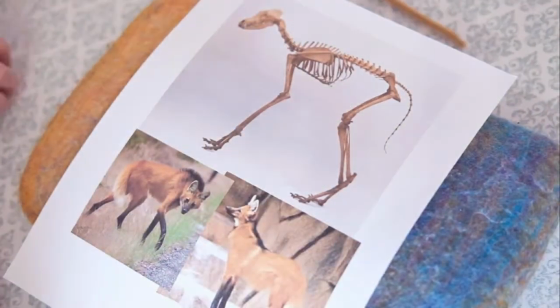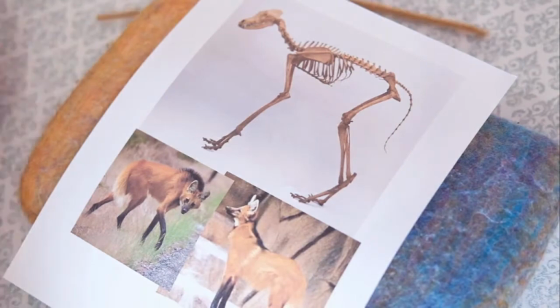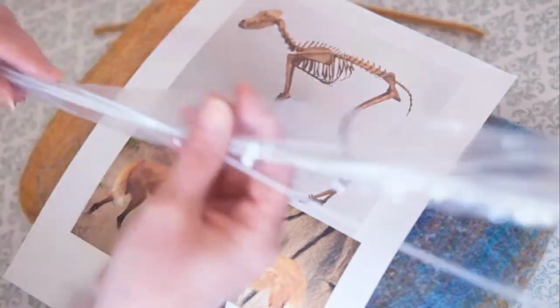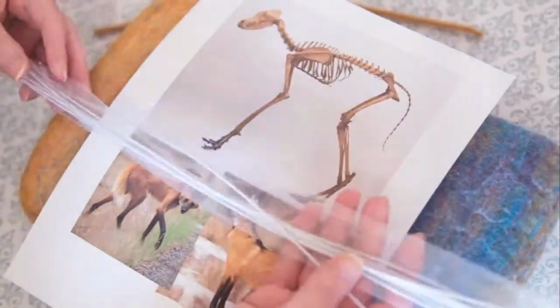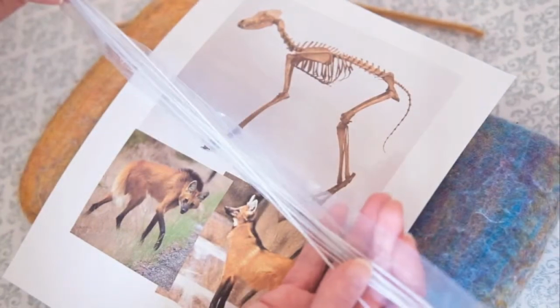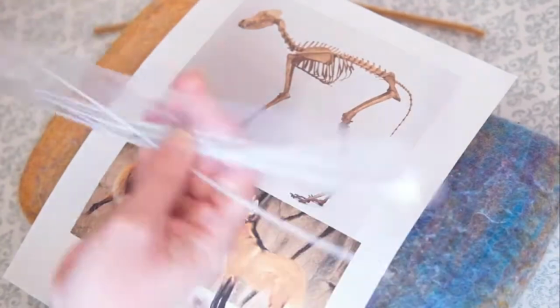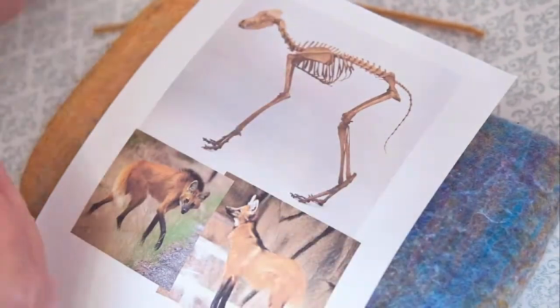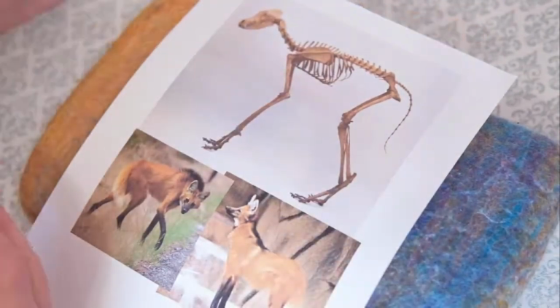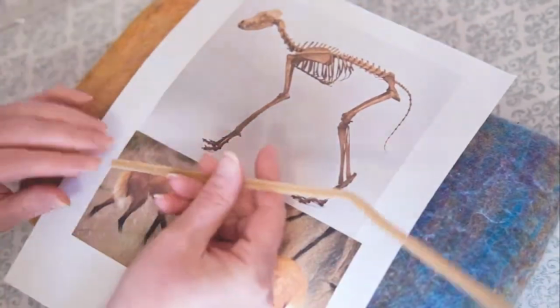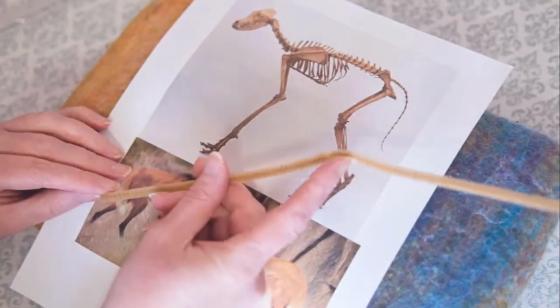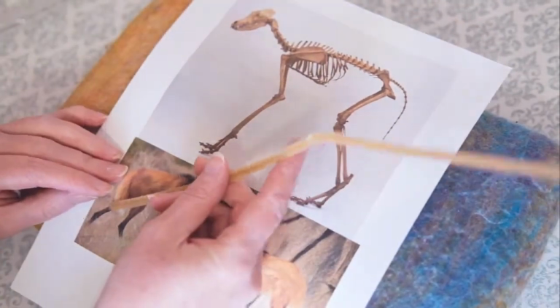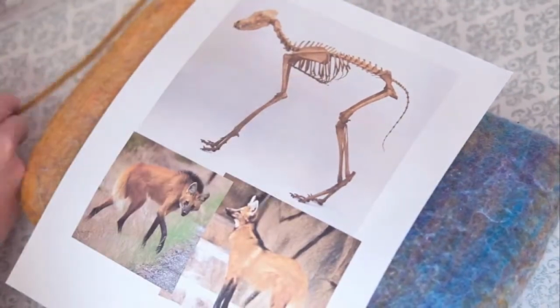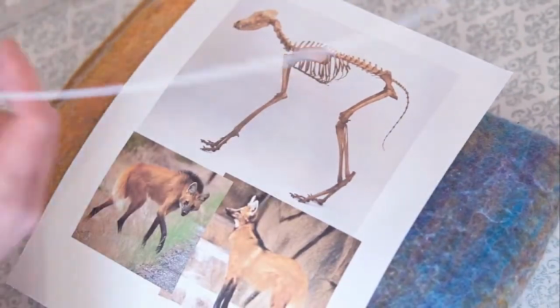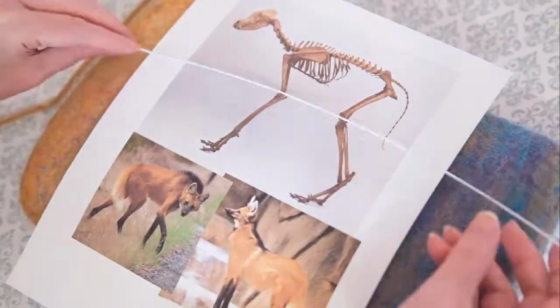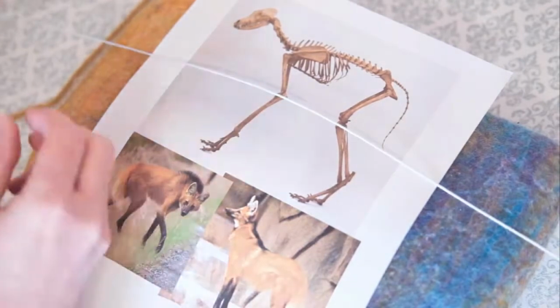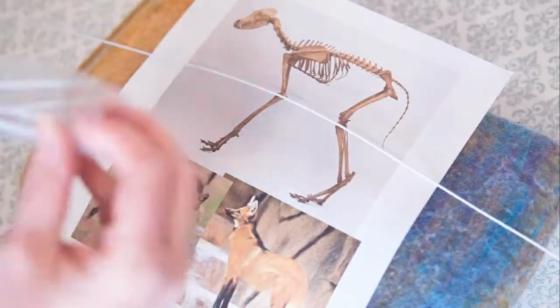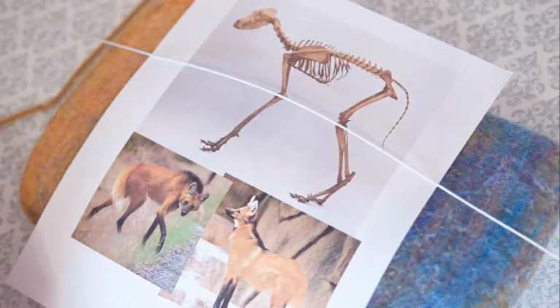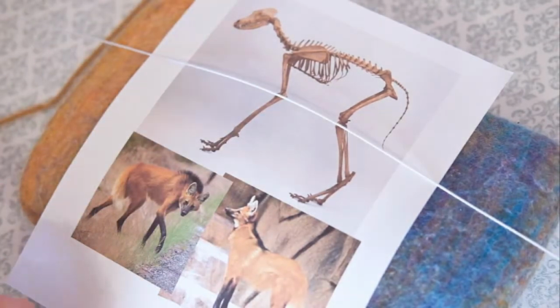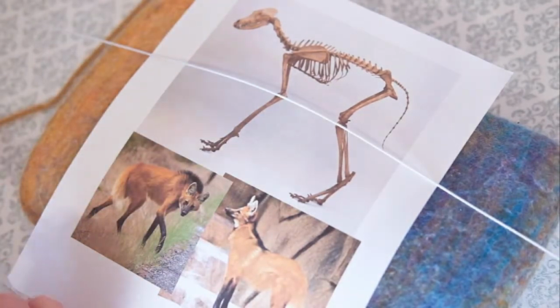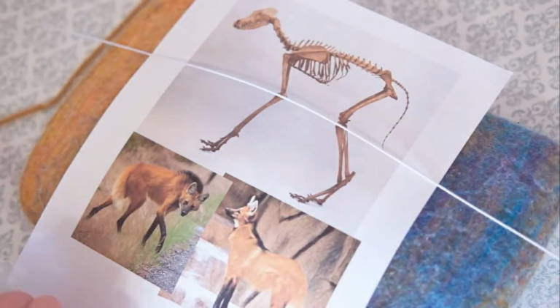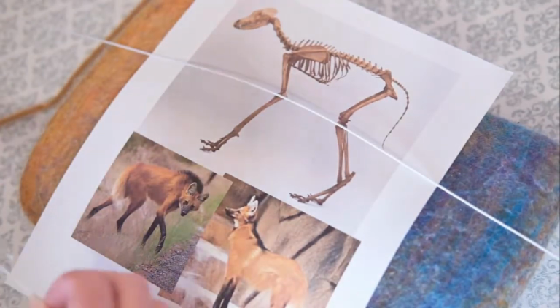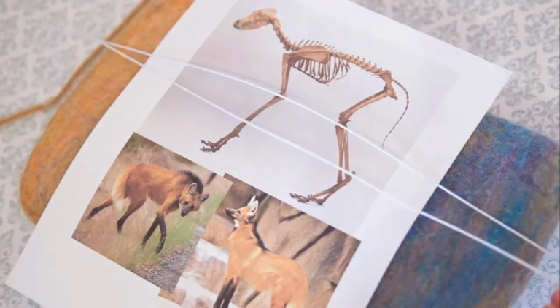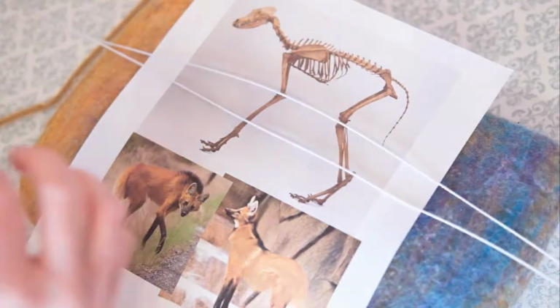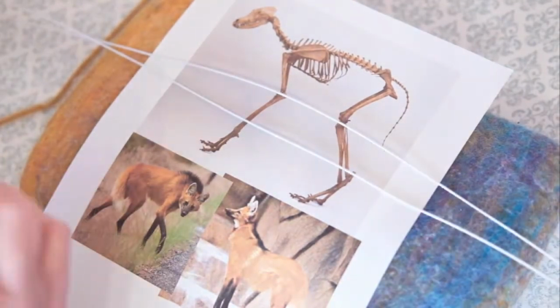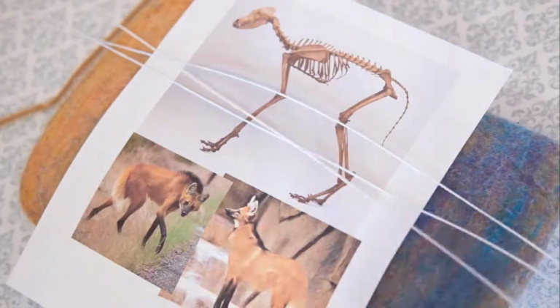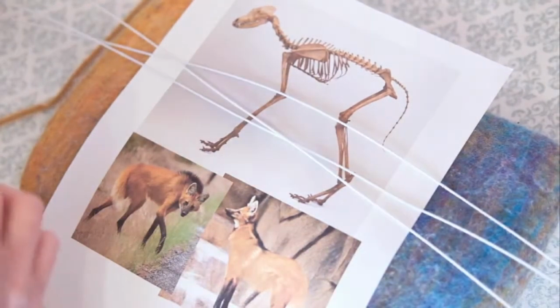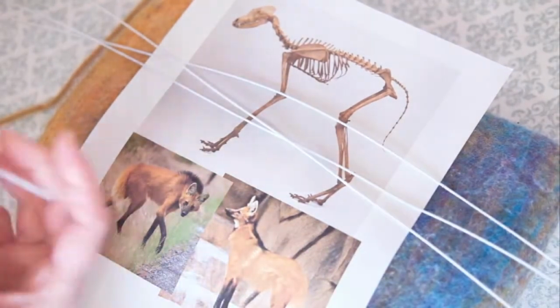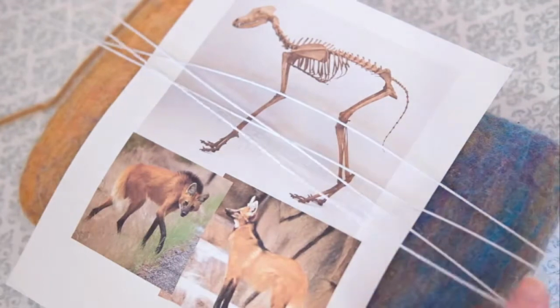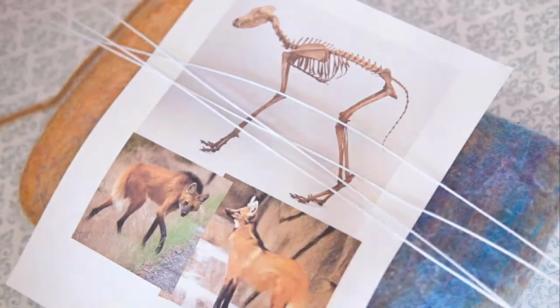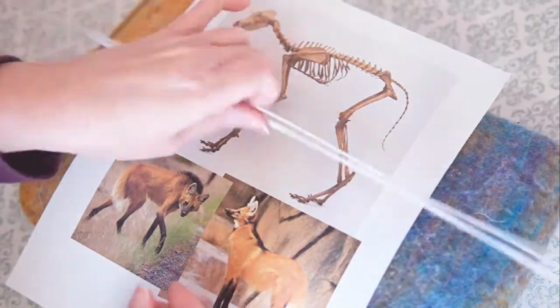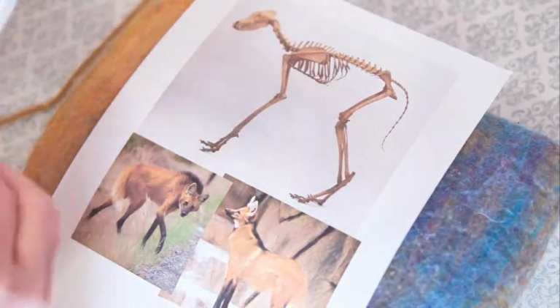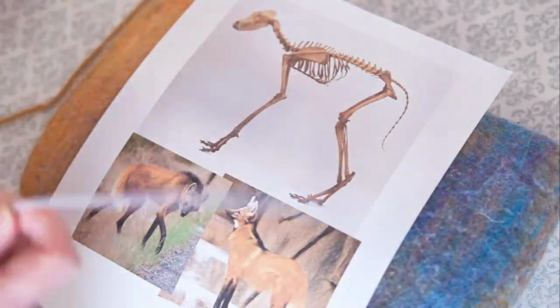I got a skeleton — I like to do that. If you don't have a skeleton, you can just get a picture. I like all the little nuances of the joints and everything; it just helps me see where everything is.